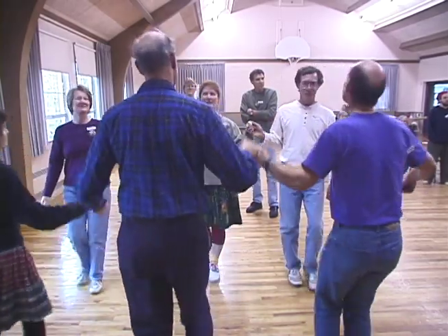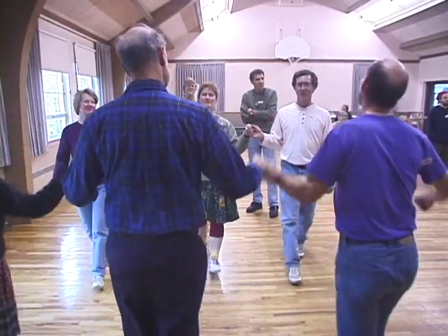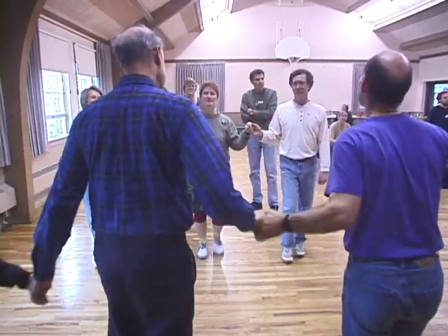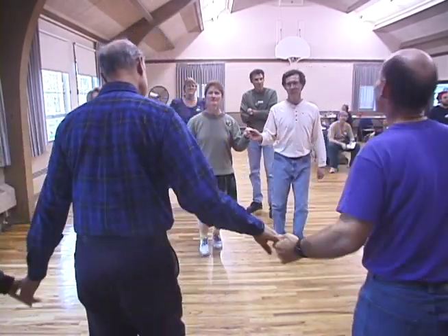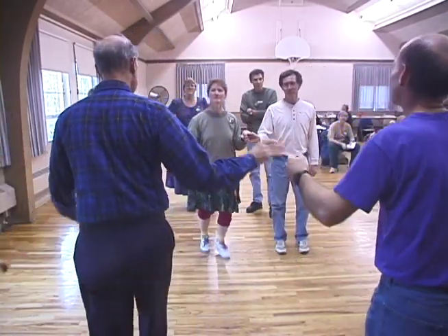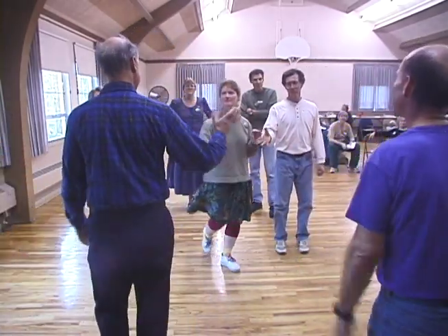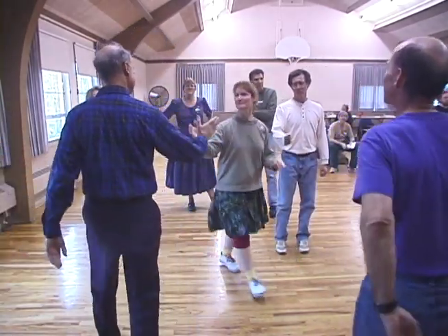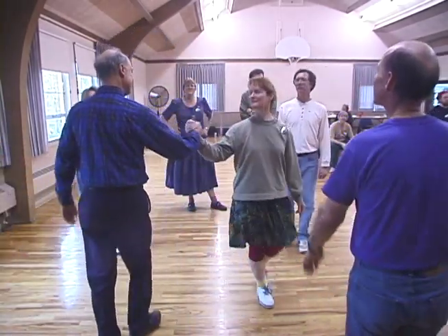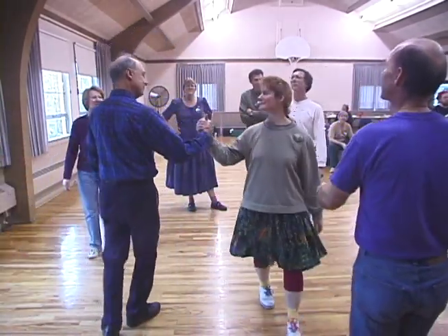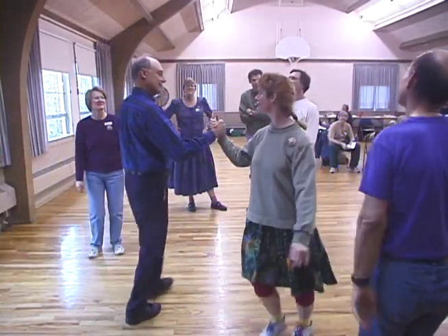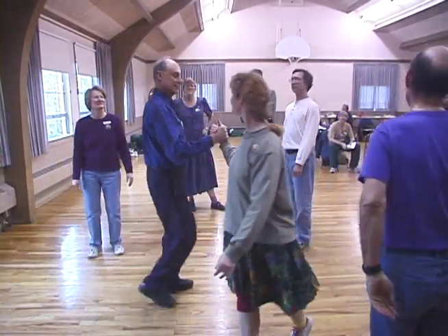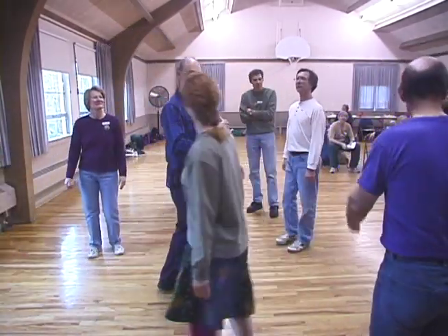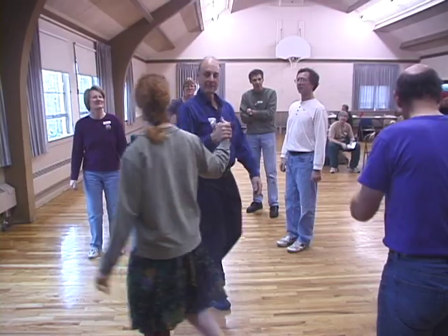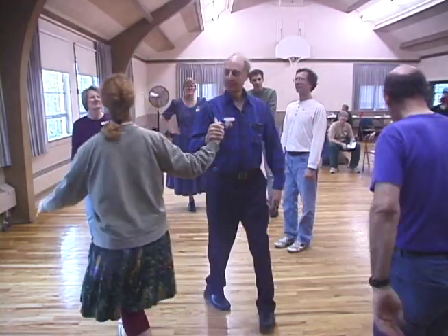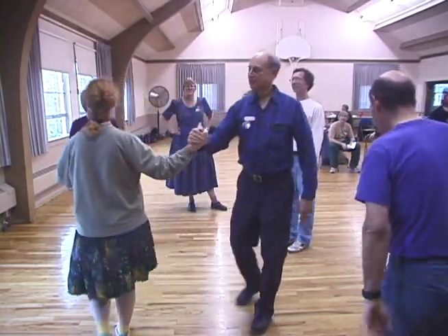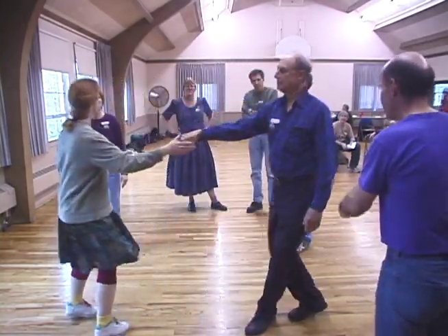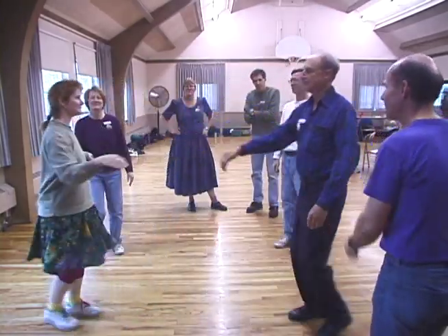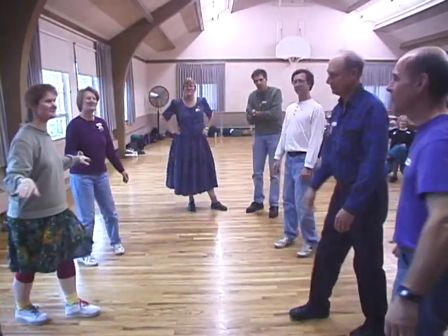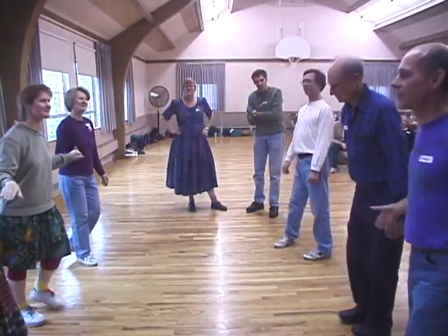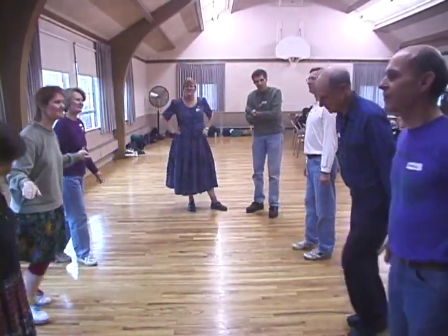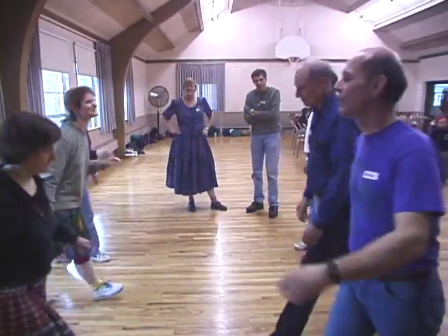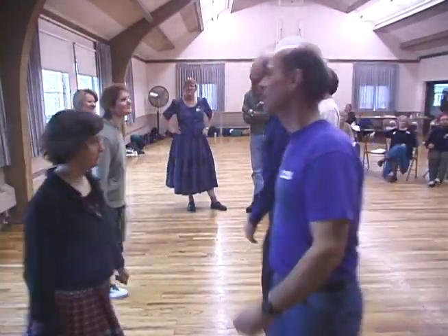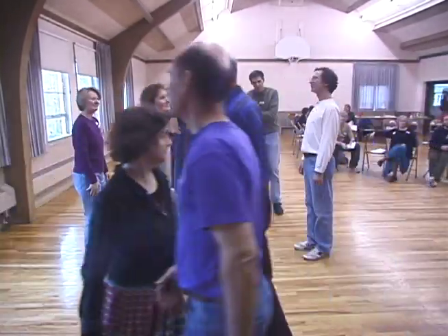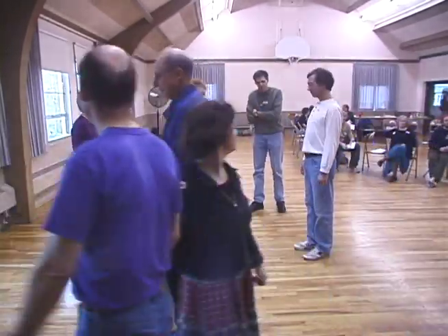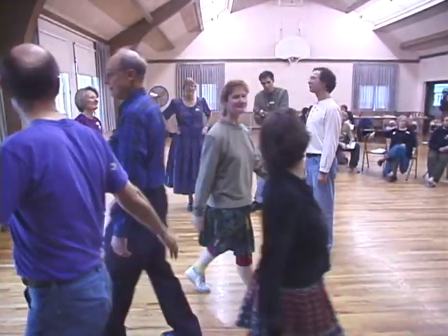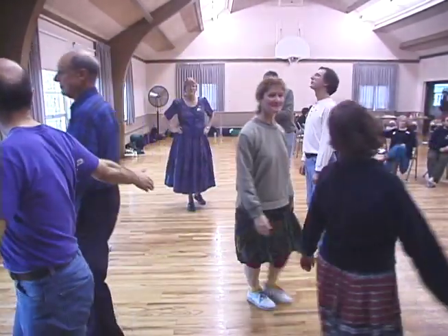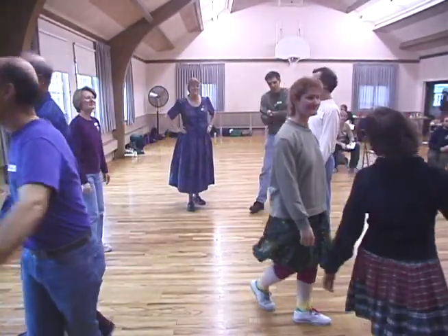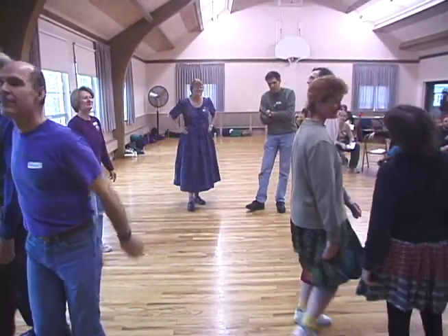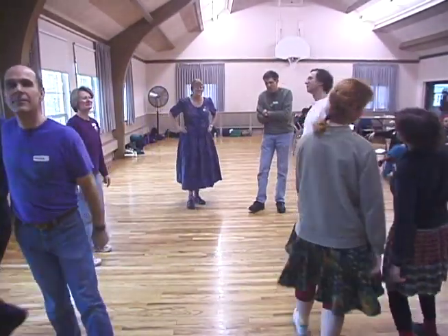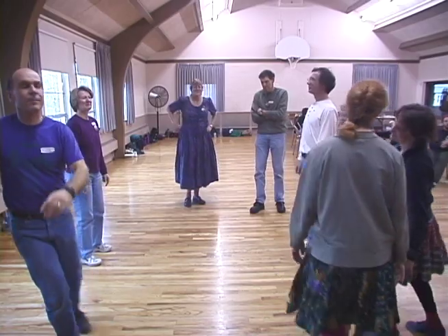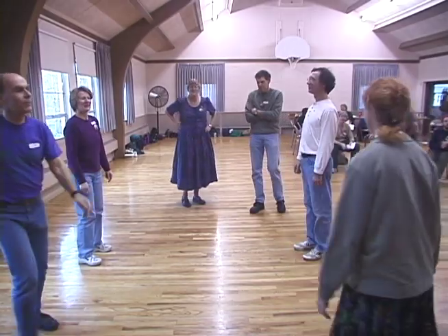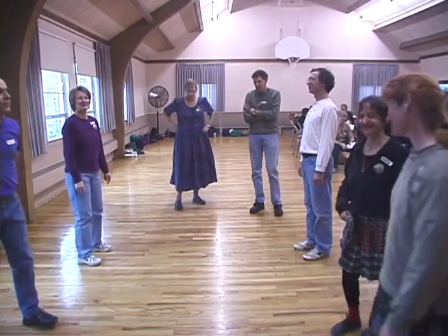Number one's by the right, three quarters. Straight across, right and left. And back.